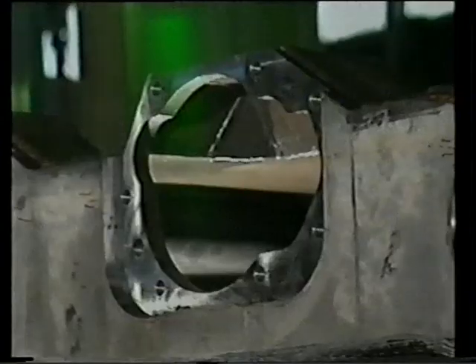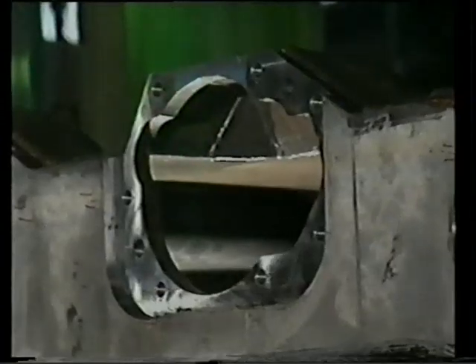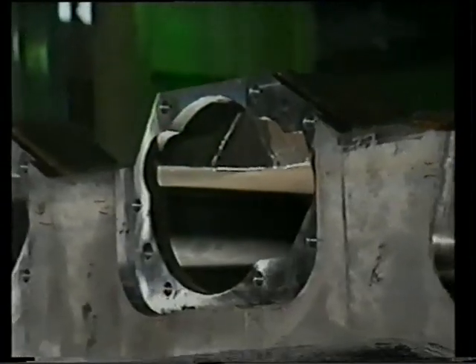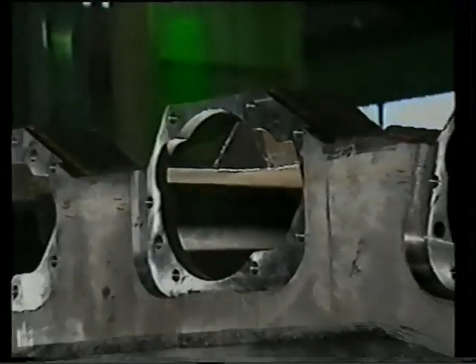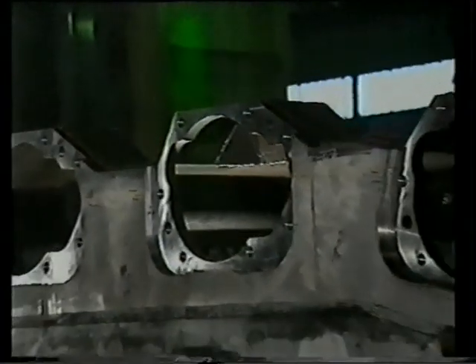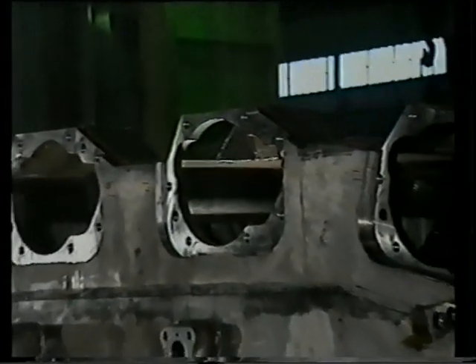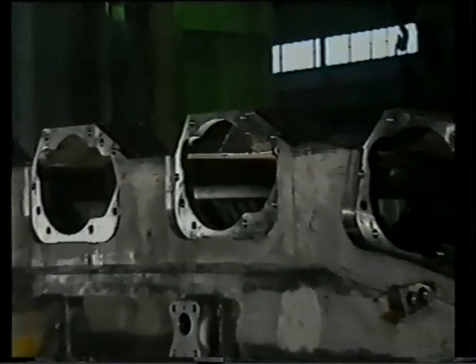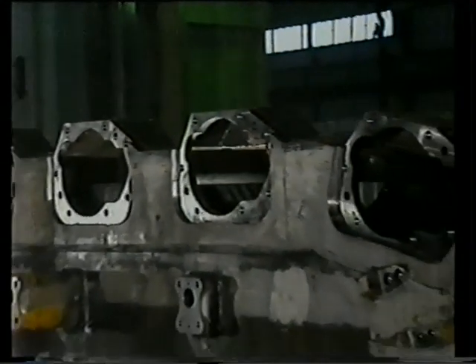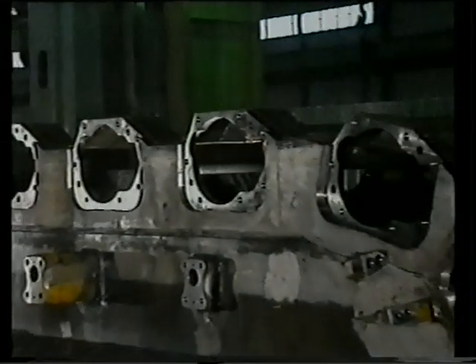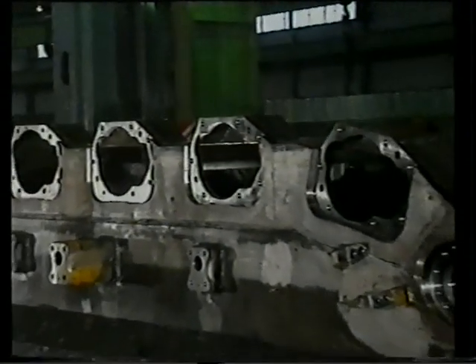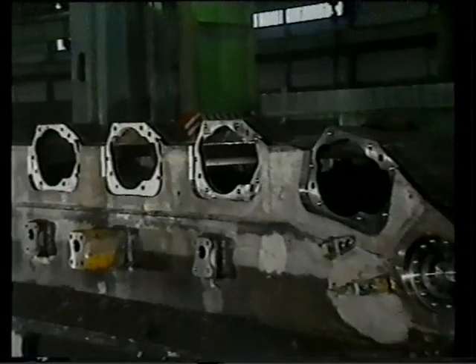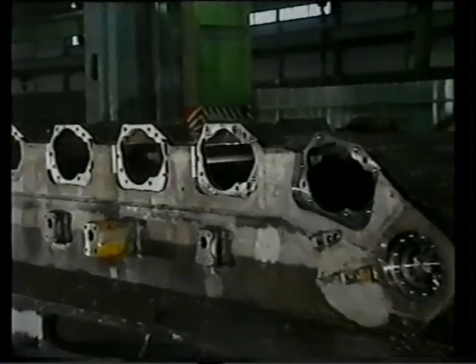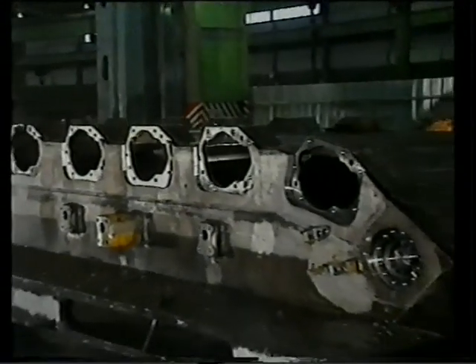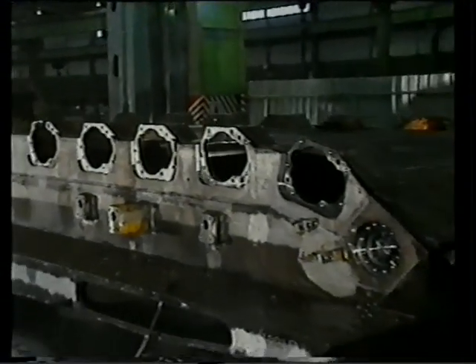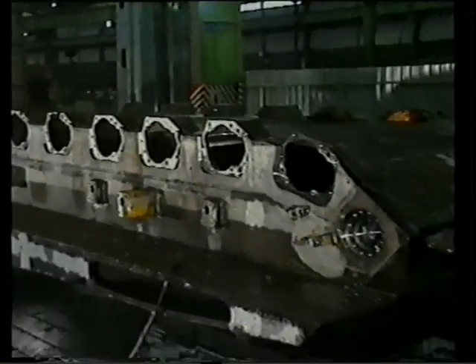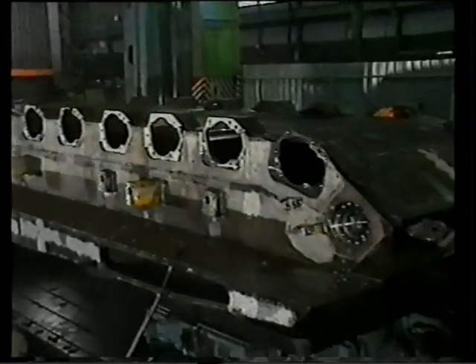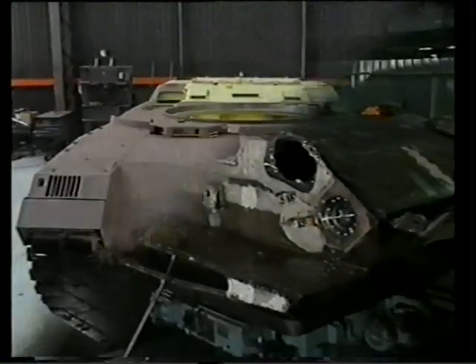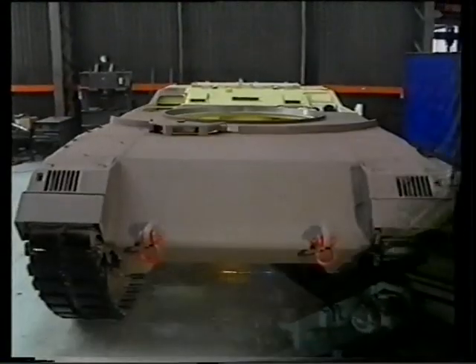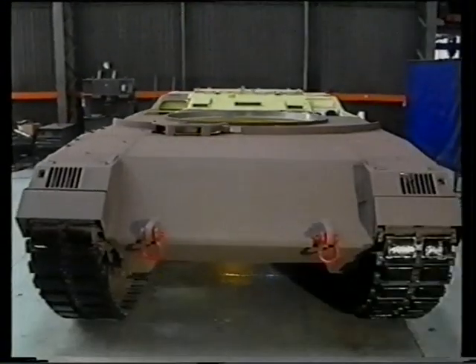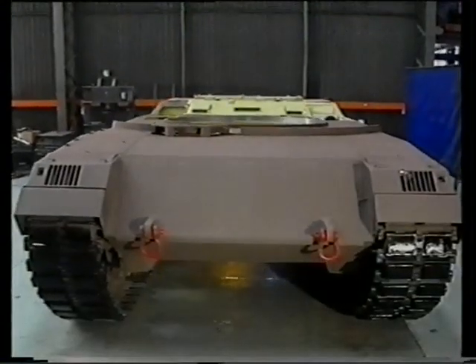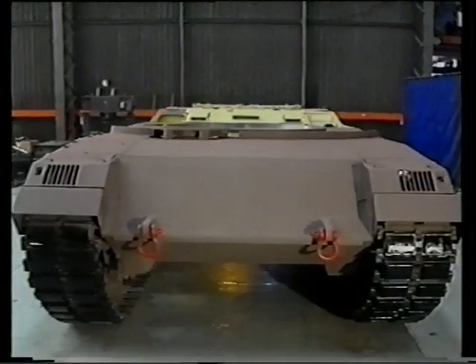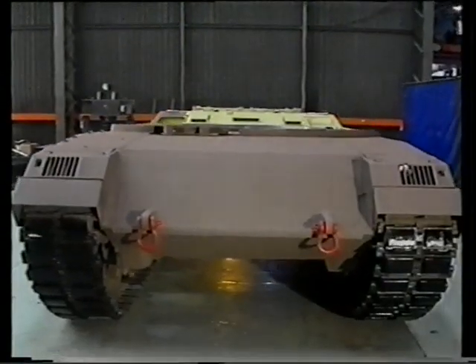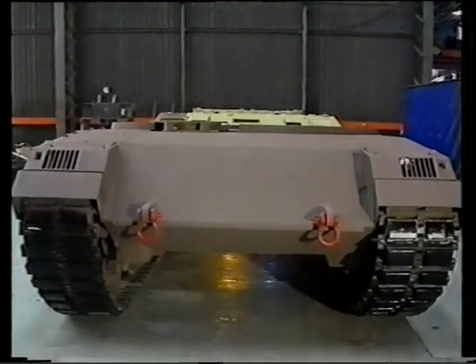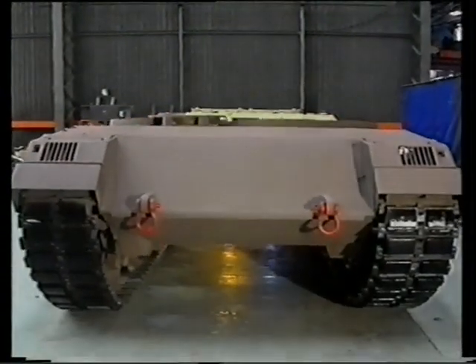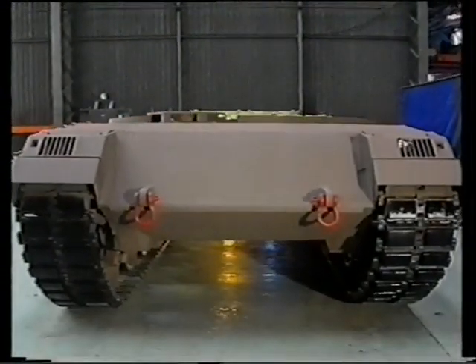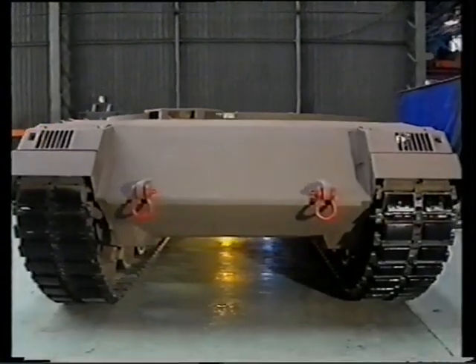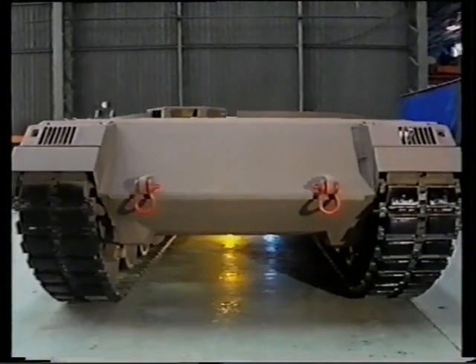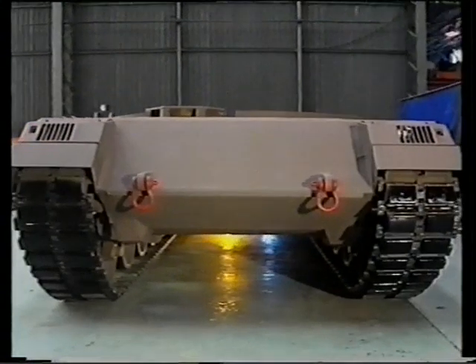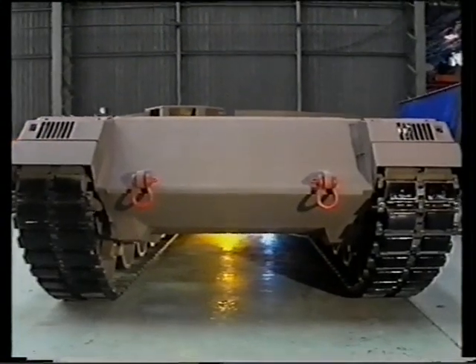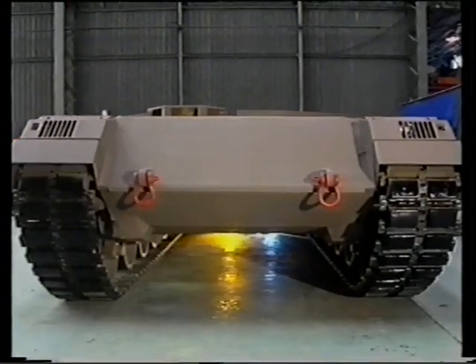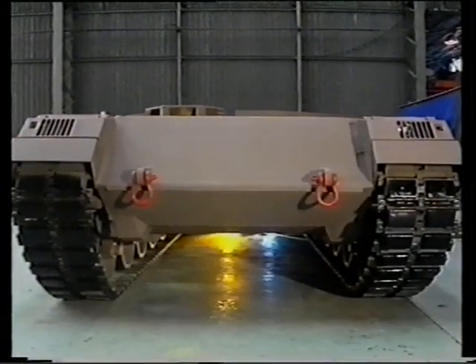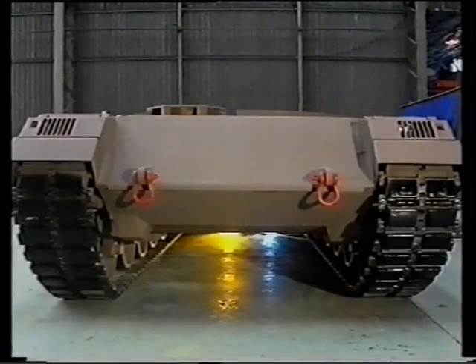The hull structure, with an integrated armour packet with a depth of 750 millimetres, has been machined and assembly of the various subsystems and their final integration is well underway.